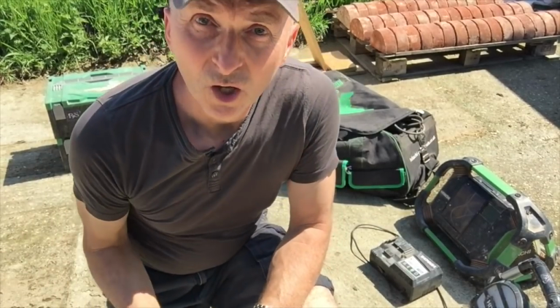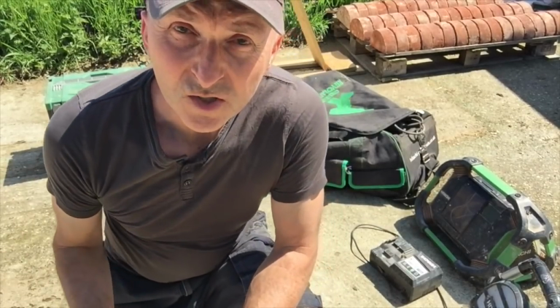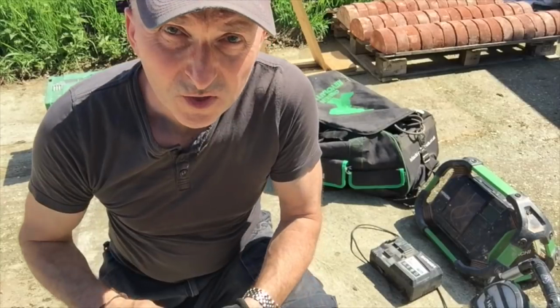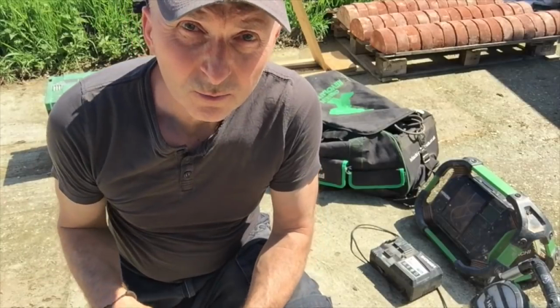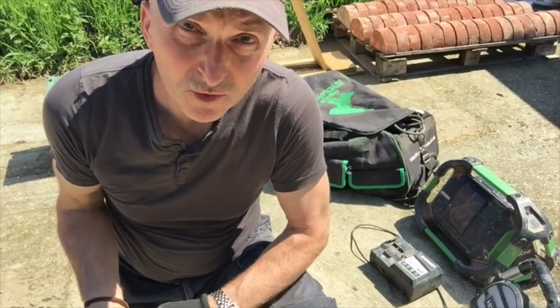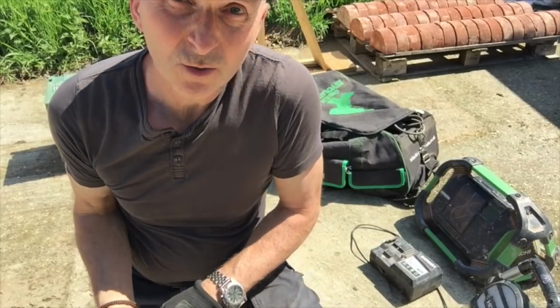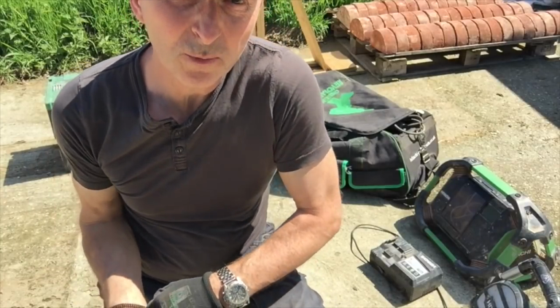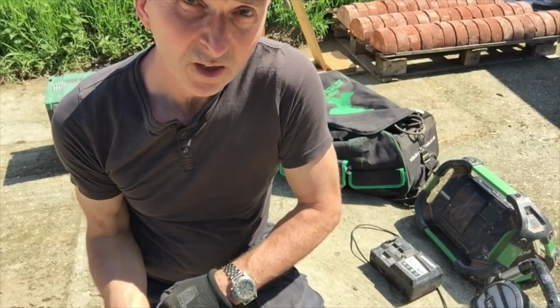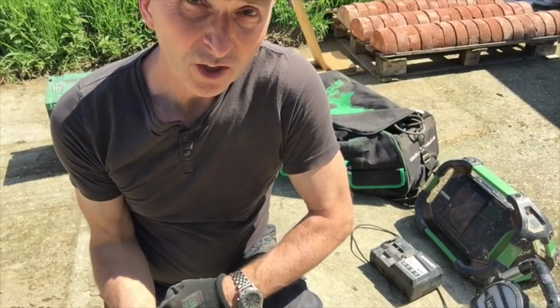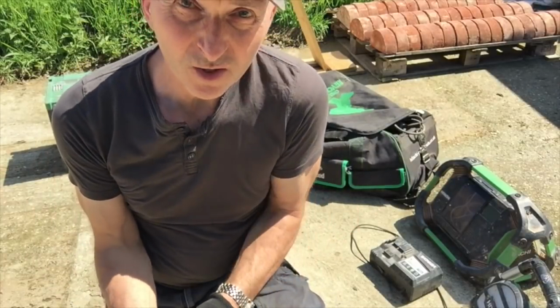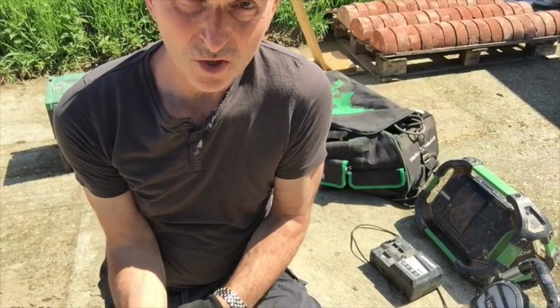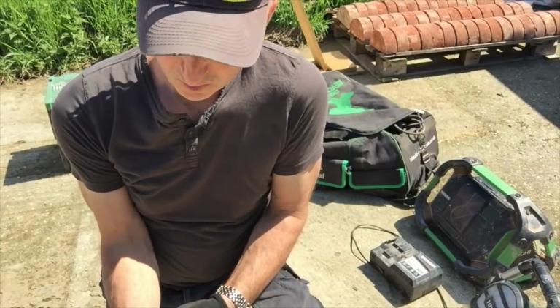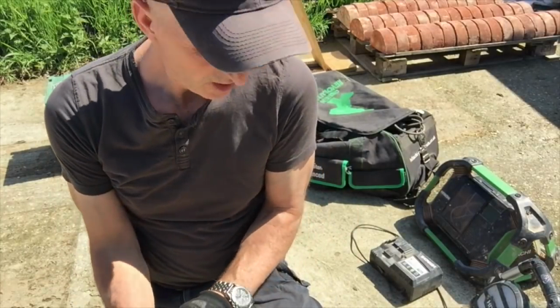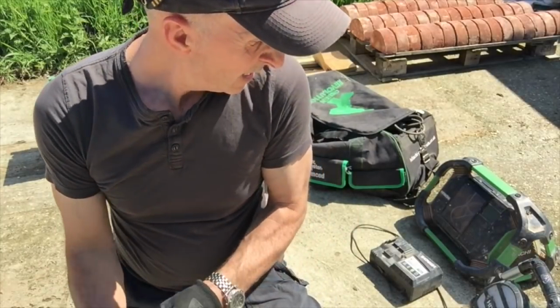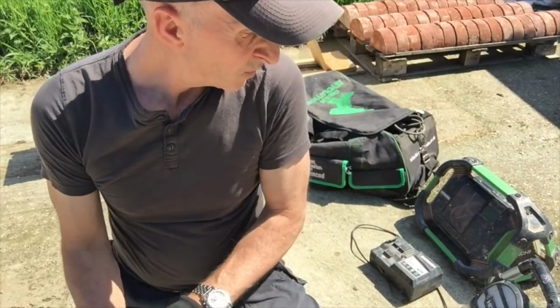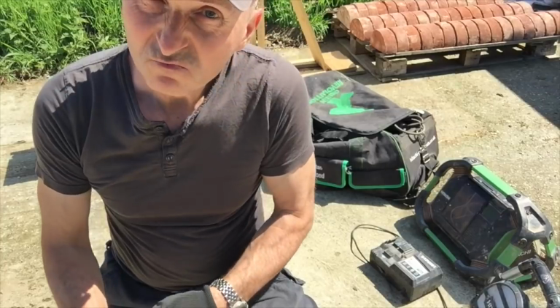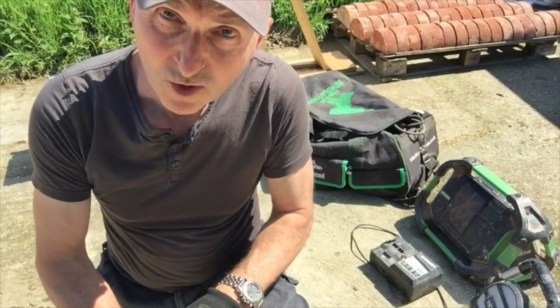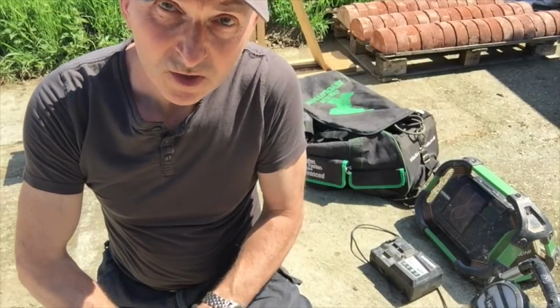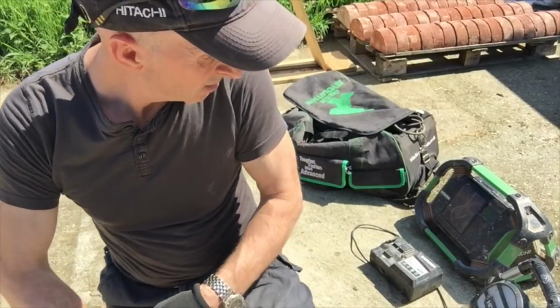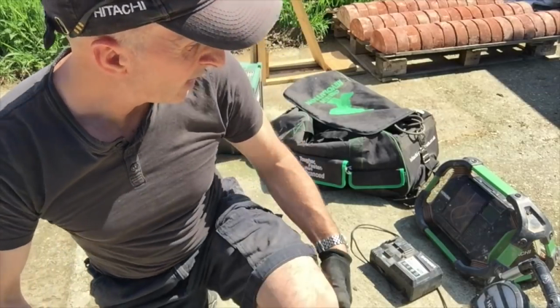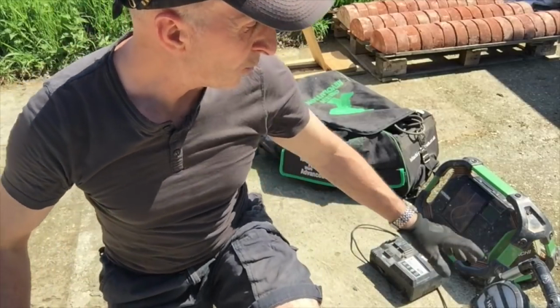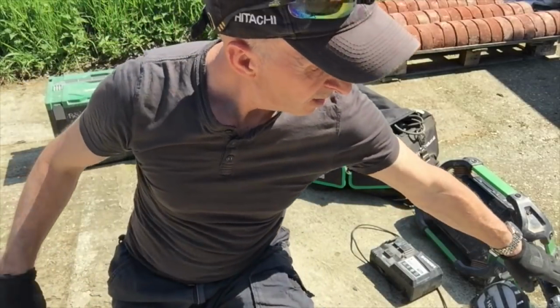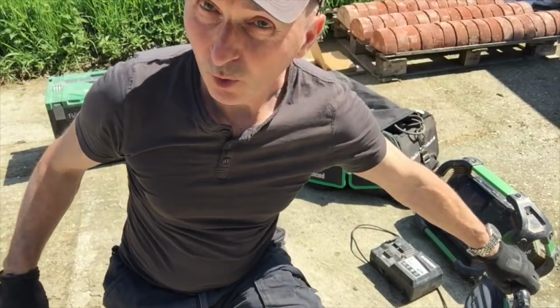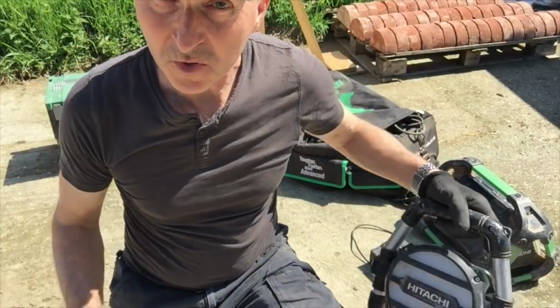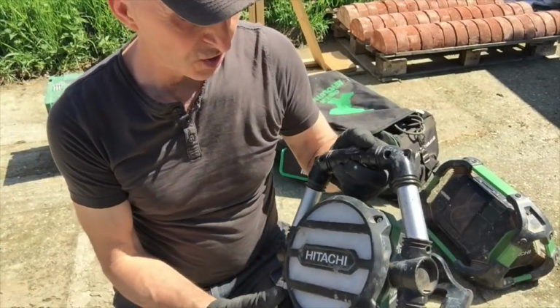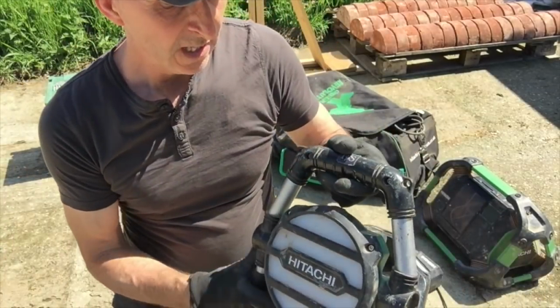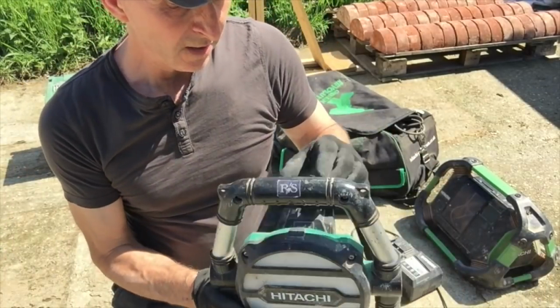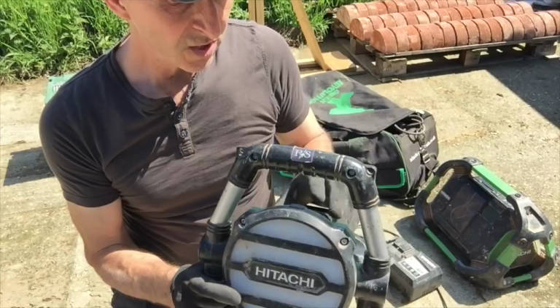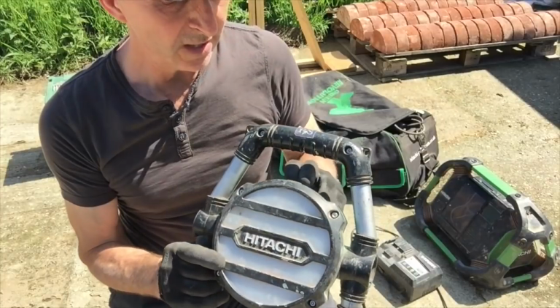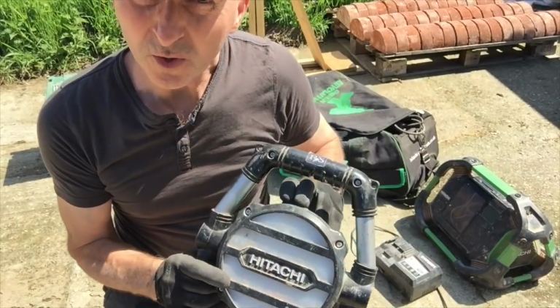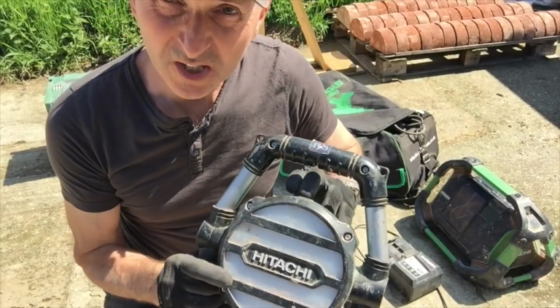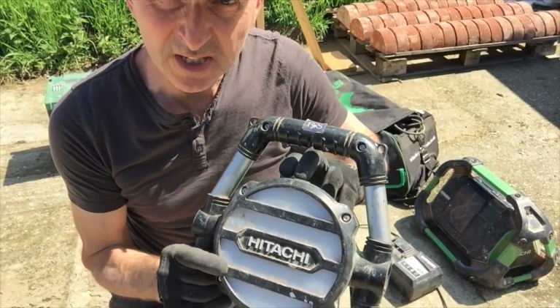Today we're going to be looking at the power tools I use. I'll go around and explain each one and why I like them so much.